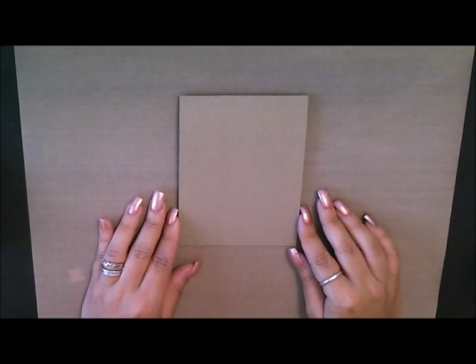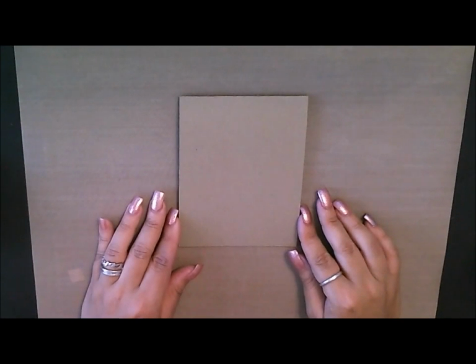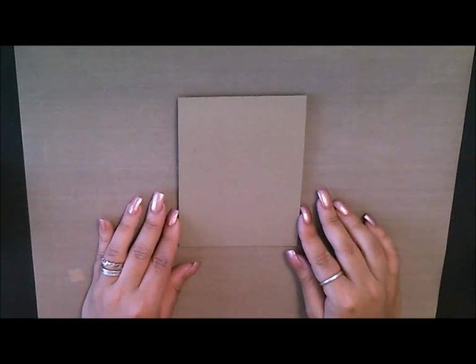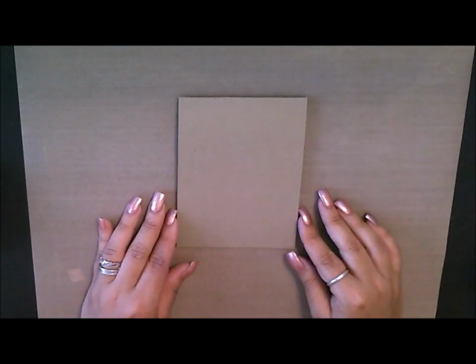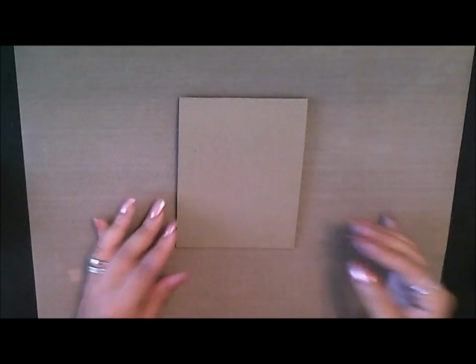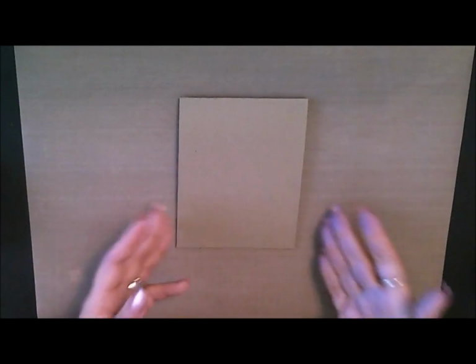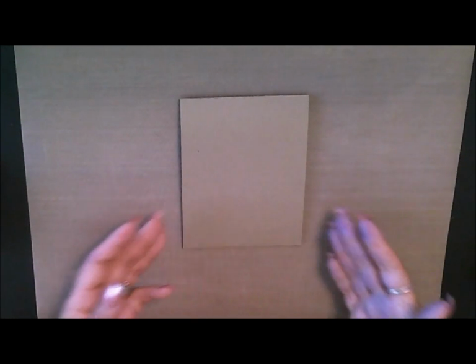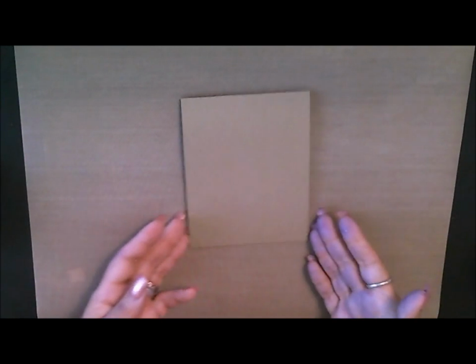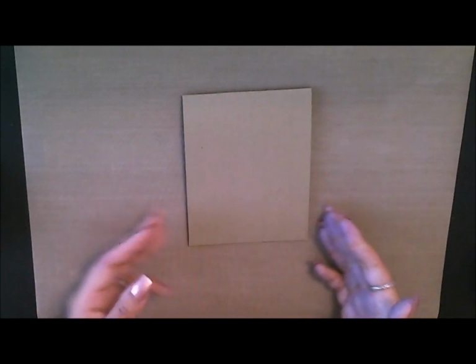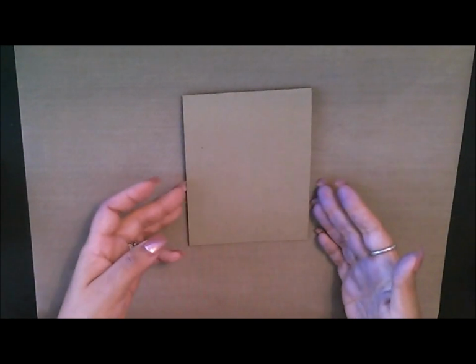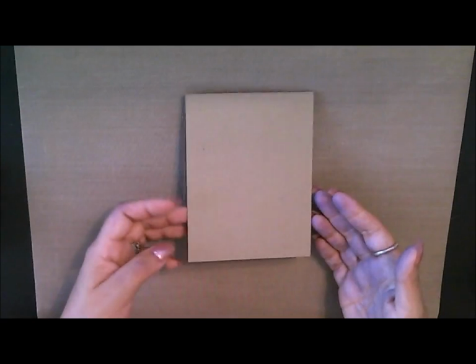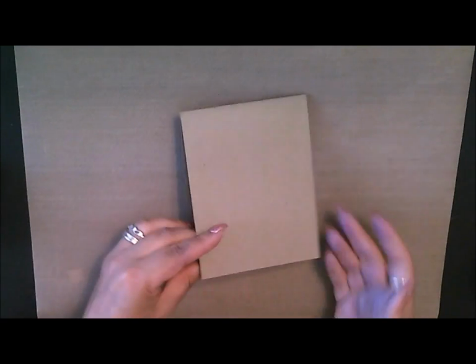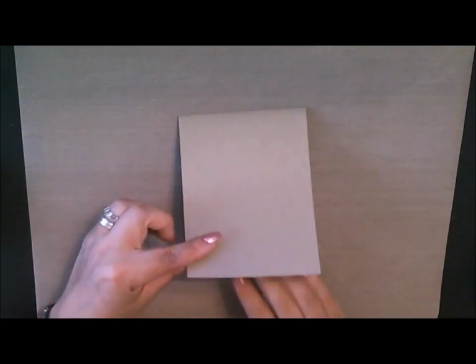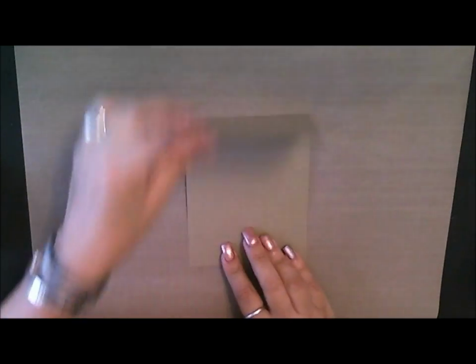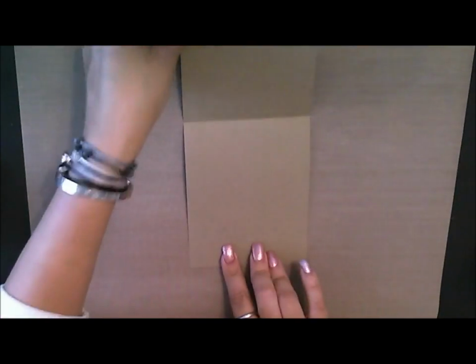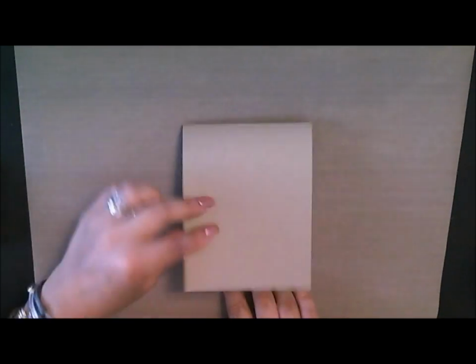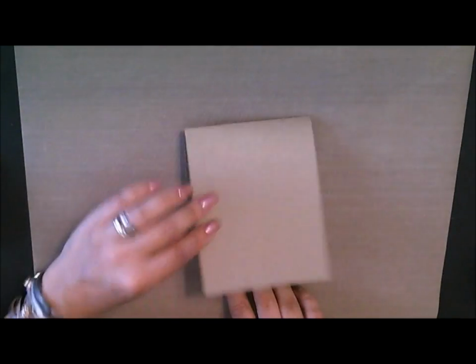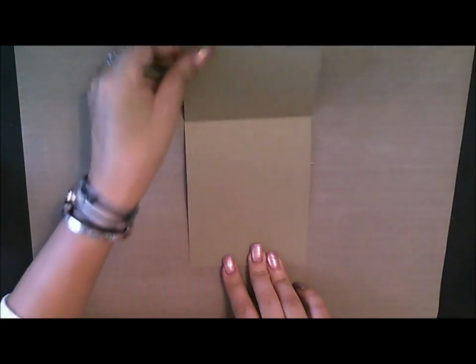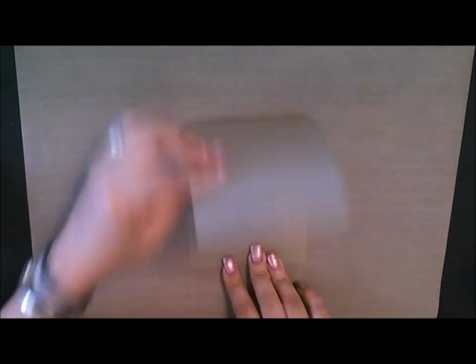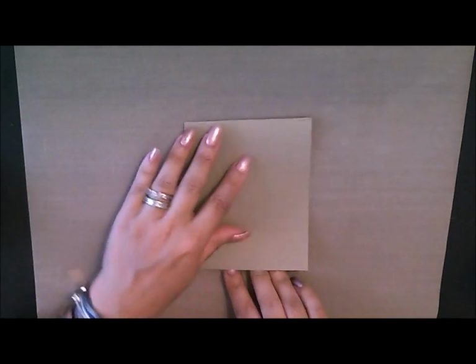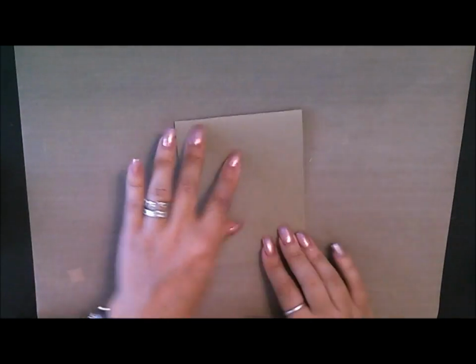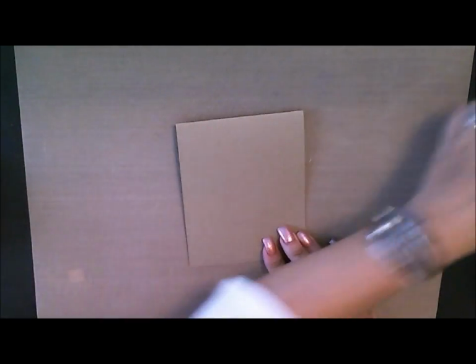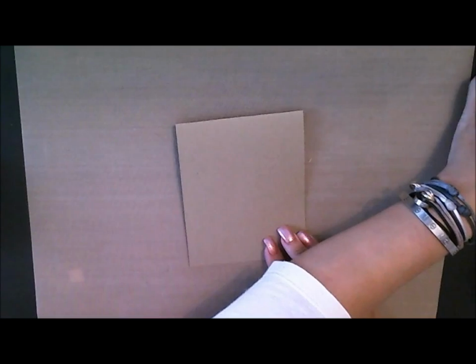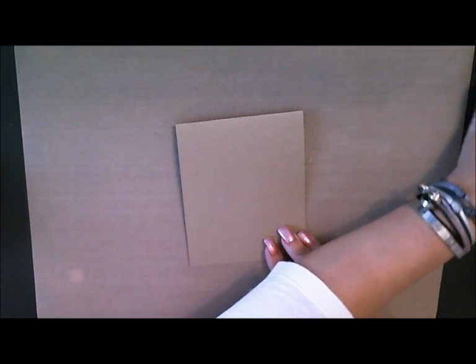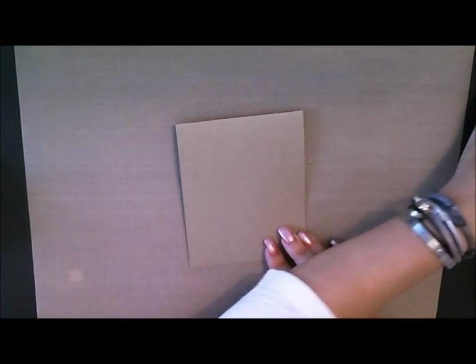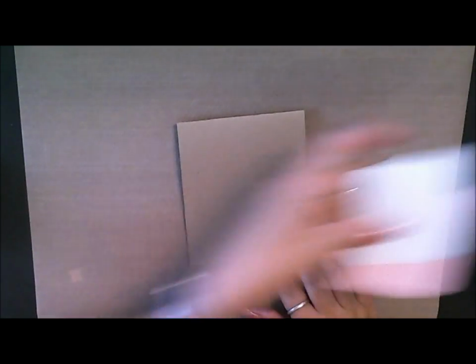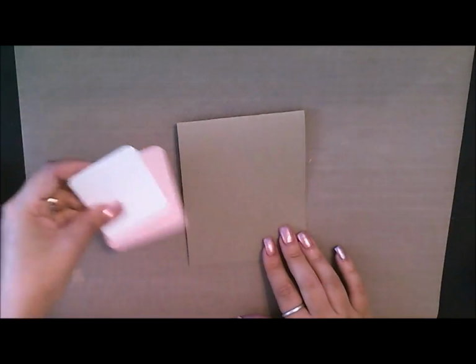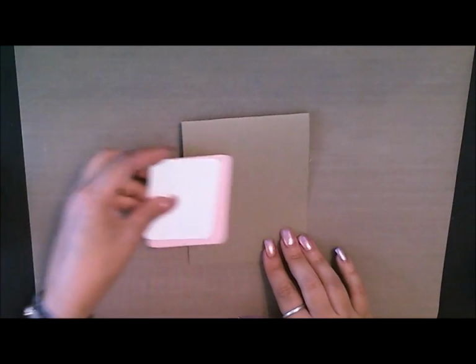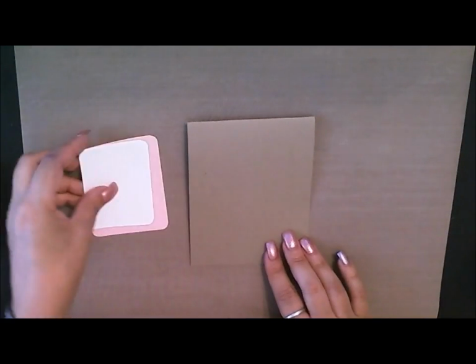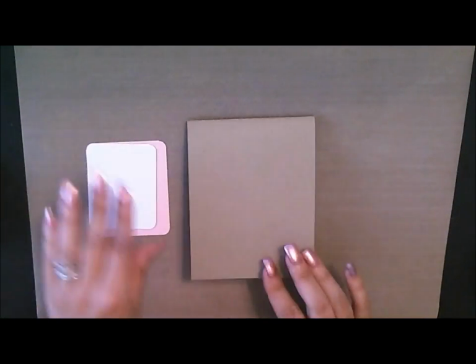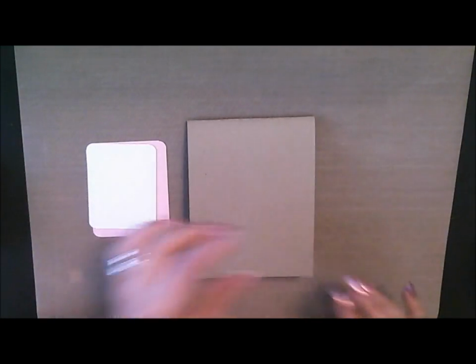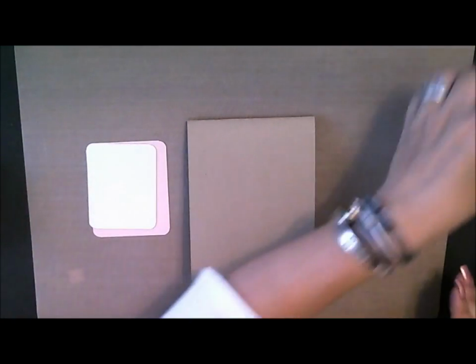So now we're going to go ahead and assemble our card. This is just going to be an A2 size card, and I'm just going to do one of these where you open it from the top. I've gone ahead and I've pre-cut my pieces, so these are going to be the inside layers of it.